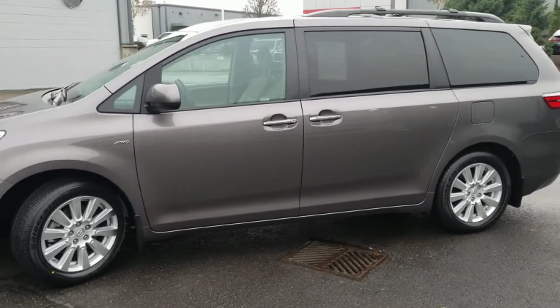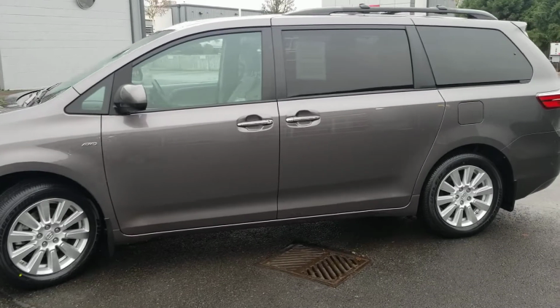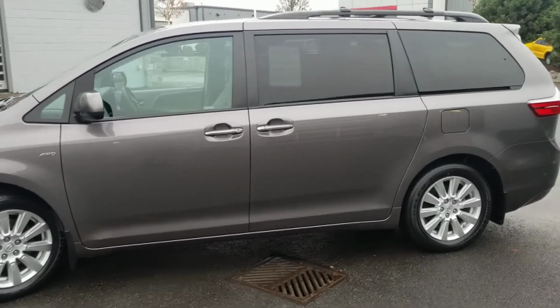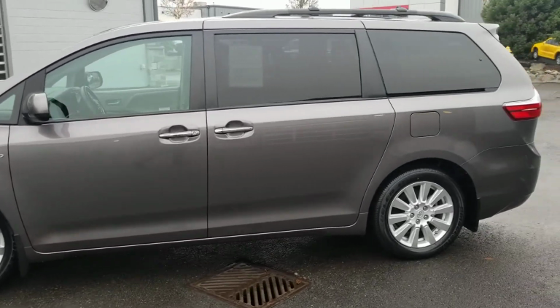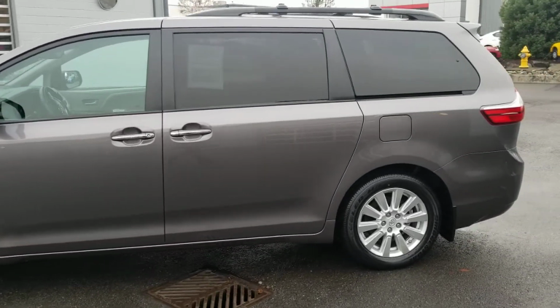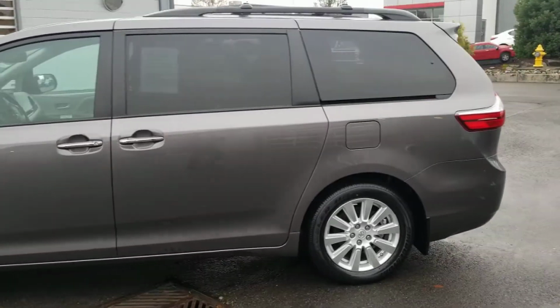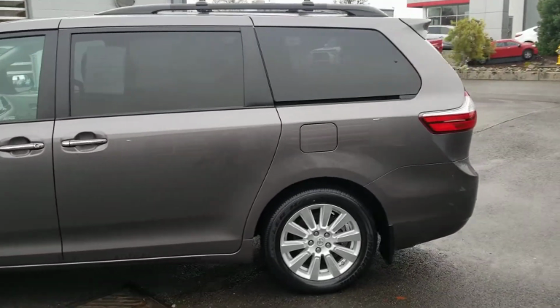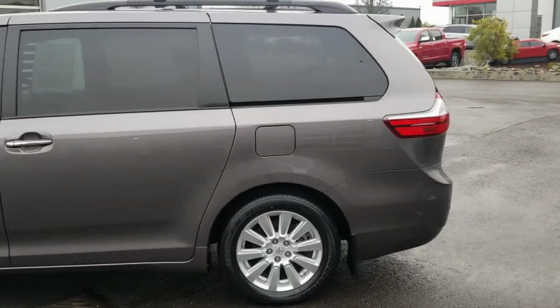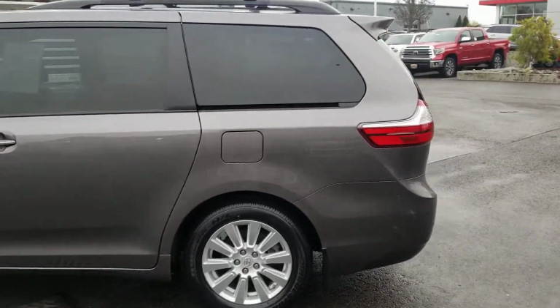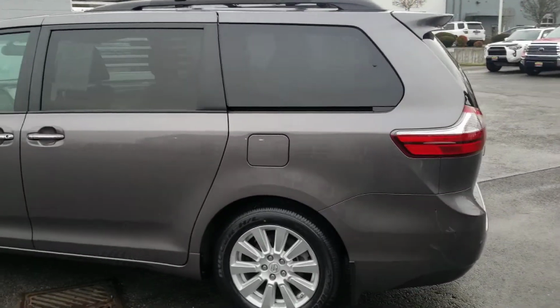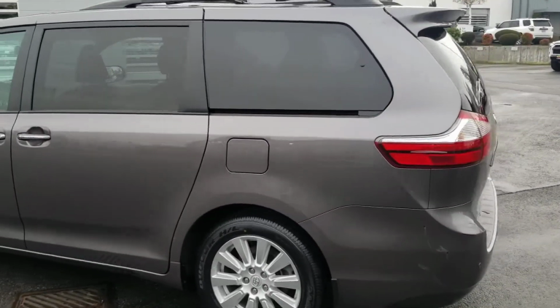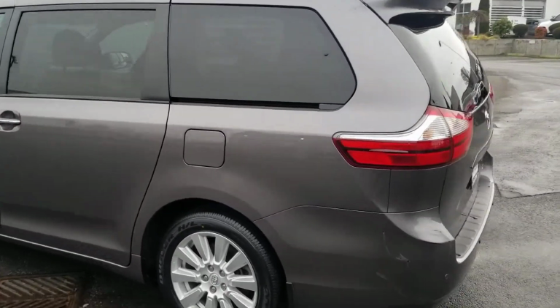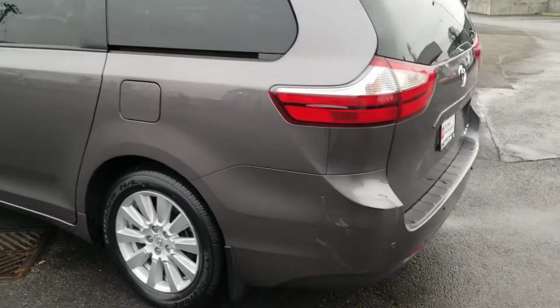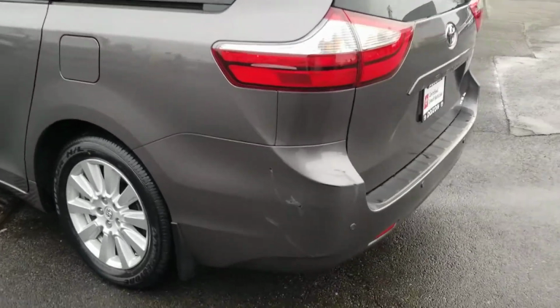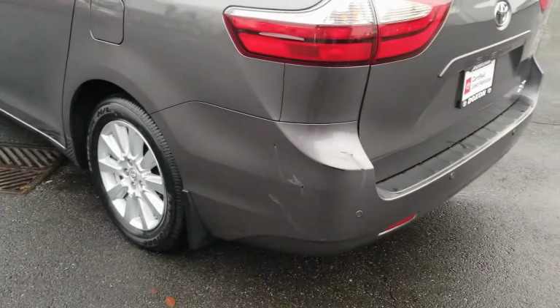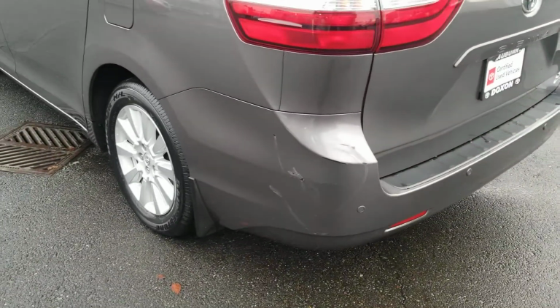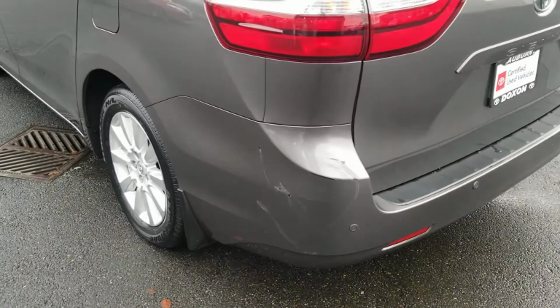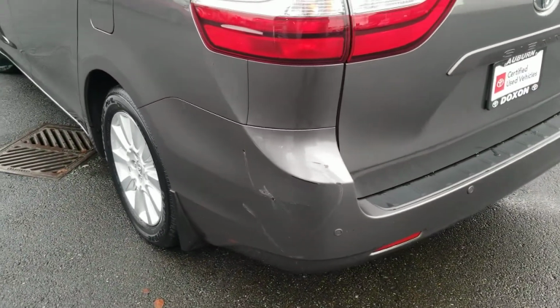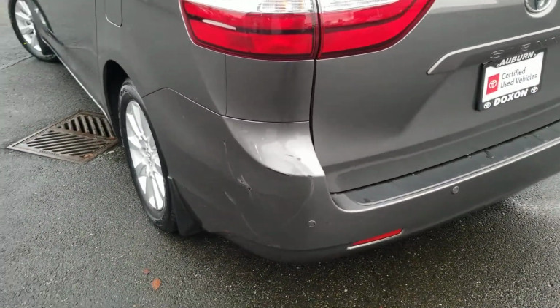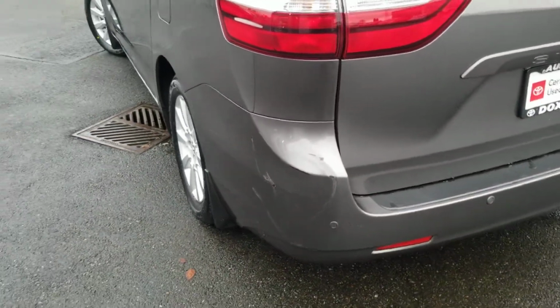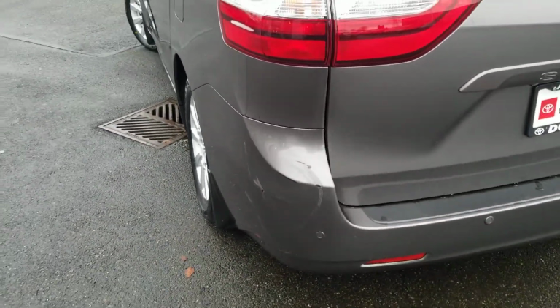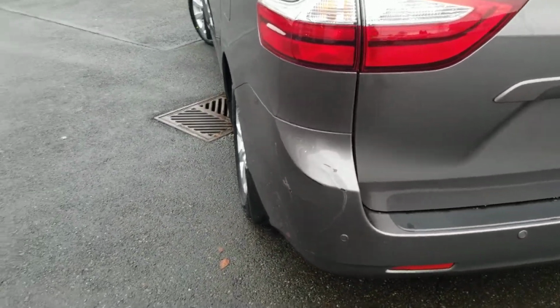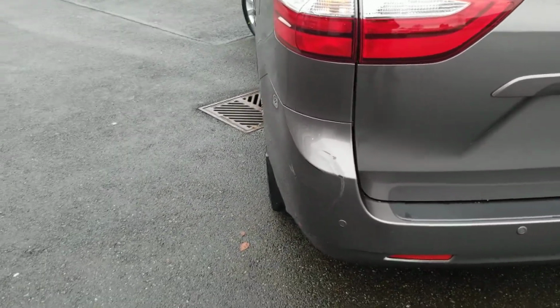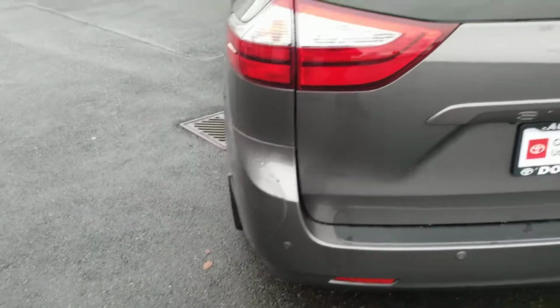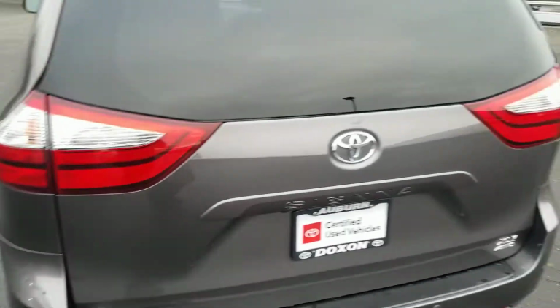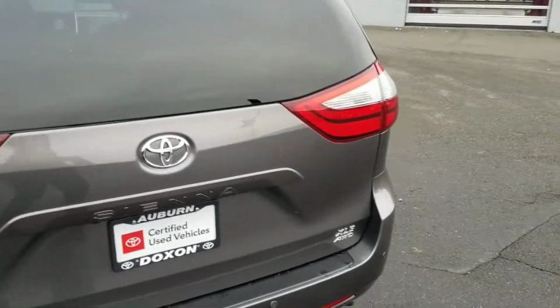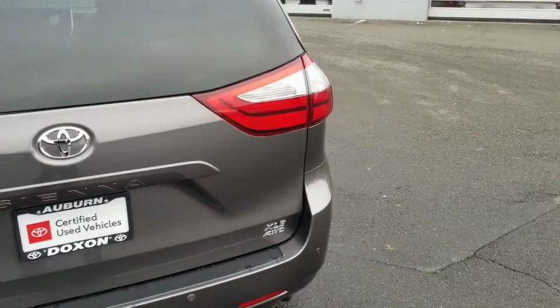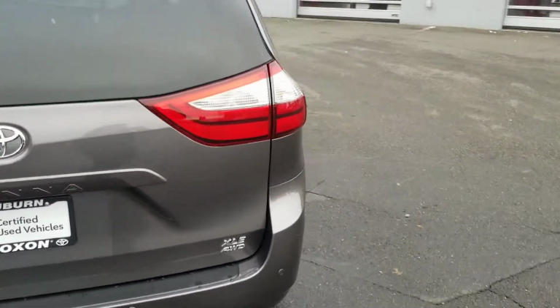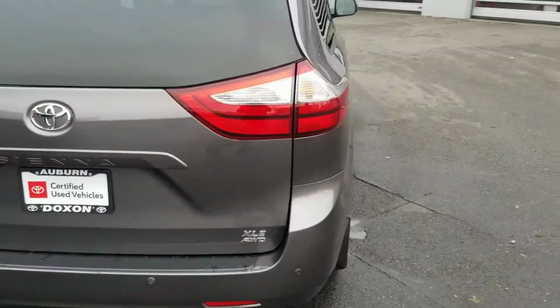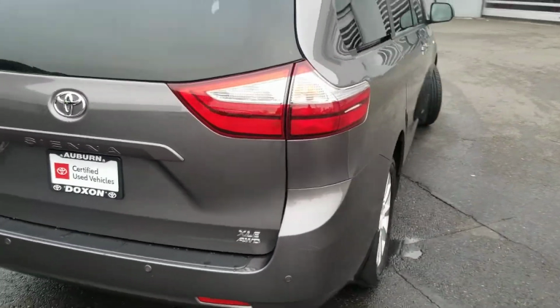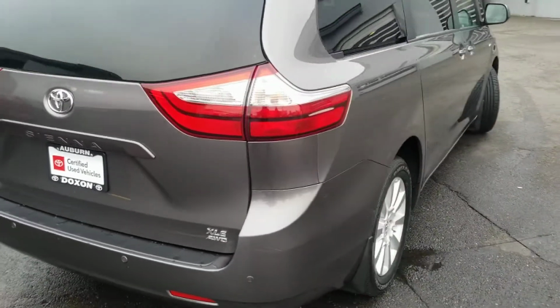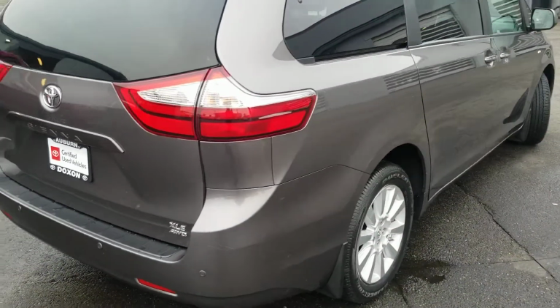This is a very very nice, very very clean vehicle. One thing to point out, it does have some bumper damage here, but that is one of the things that is being taken care of, so that will look brand new. It should be done here in the next two days from what I'm hearing from my used car manager.